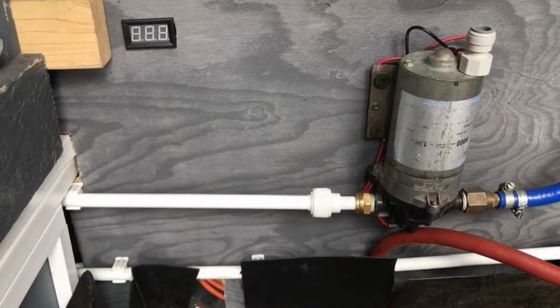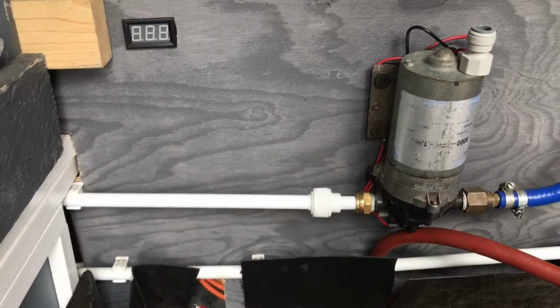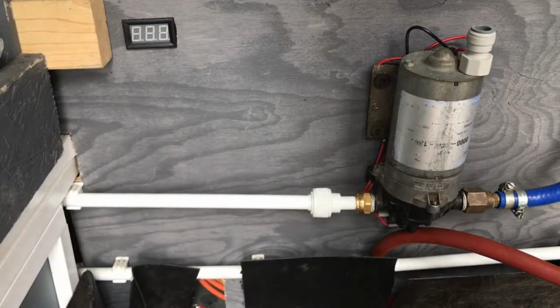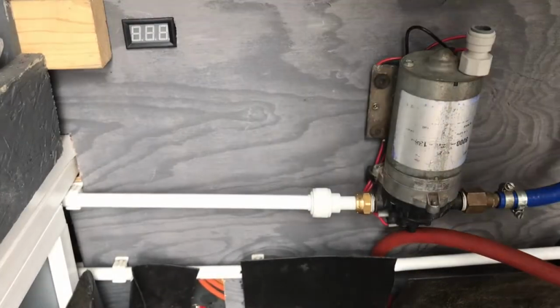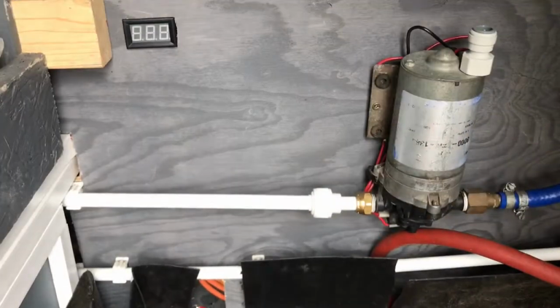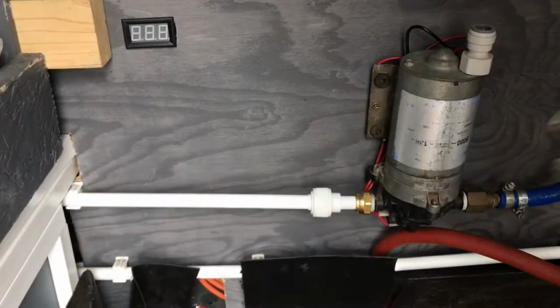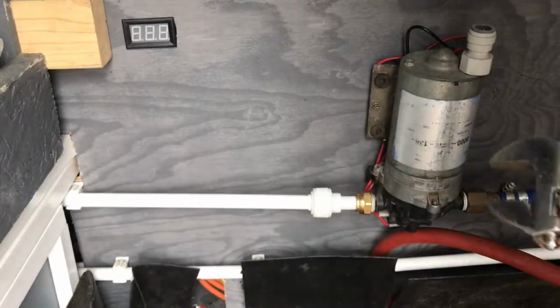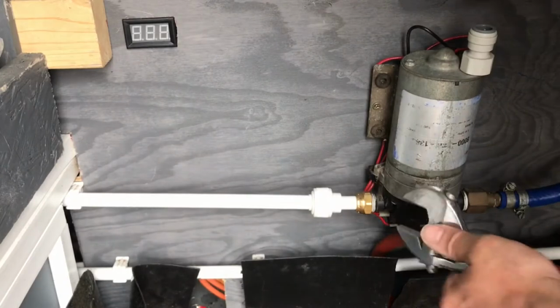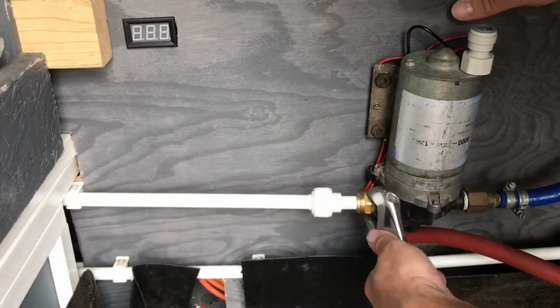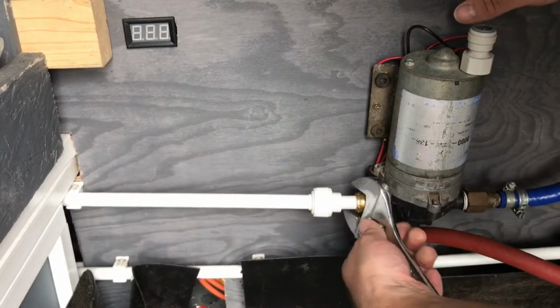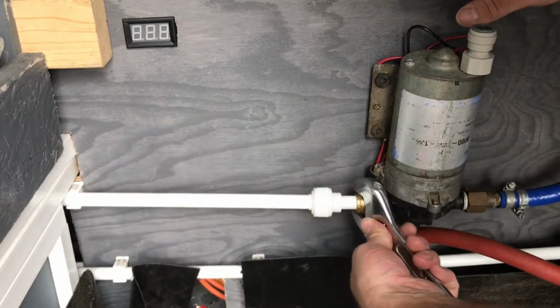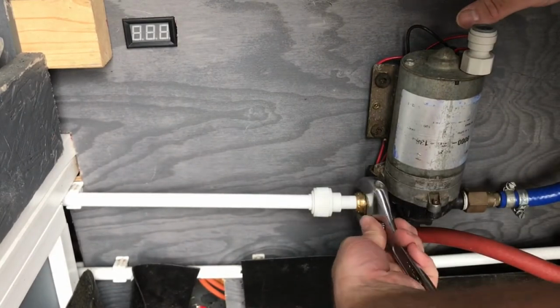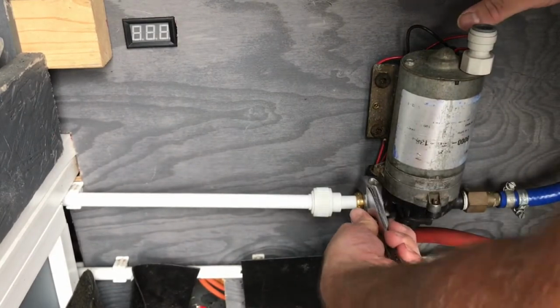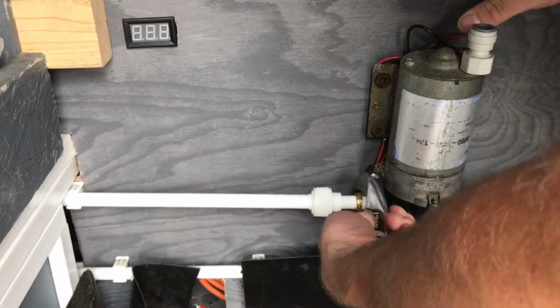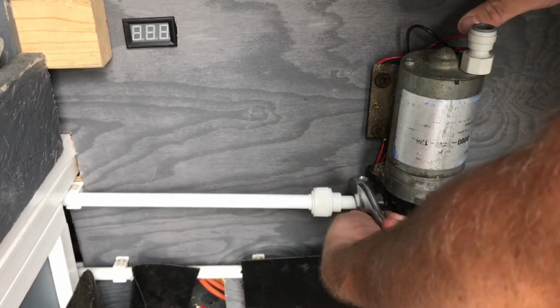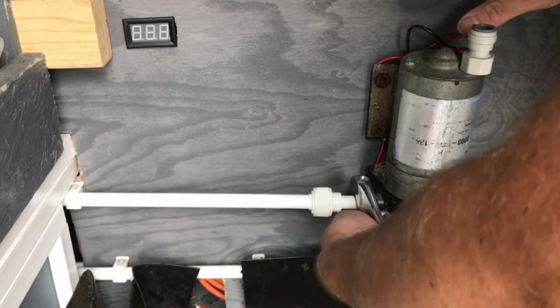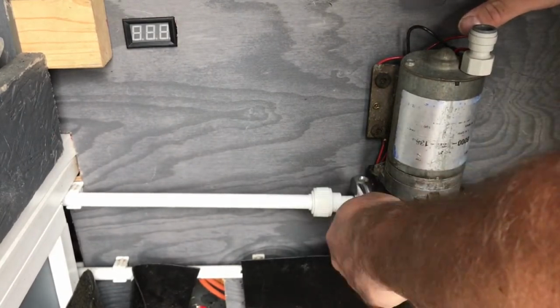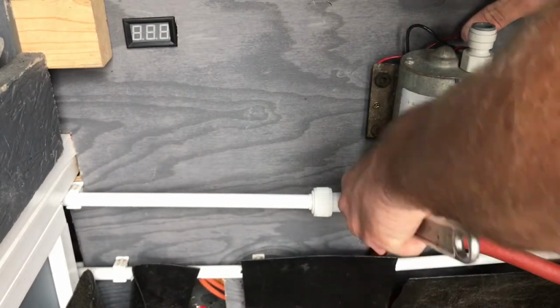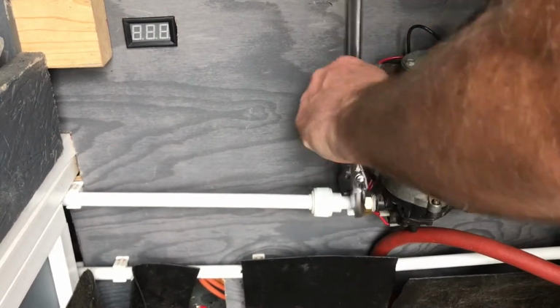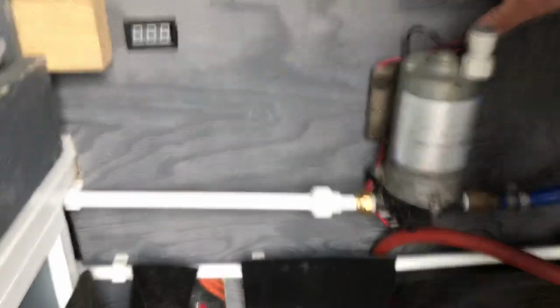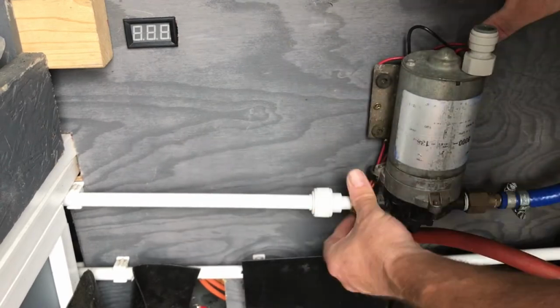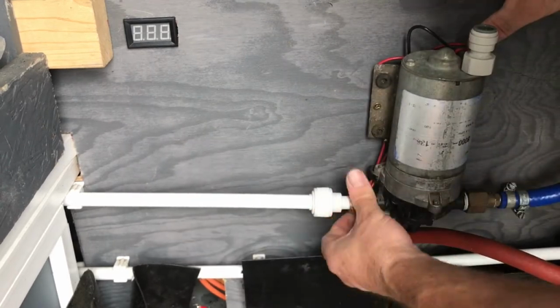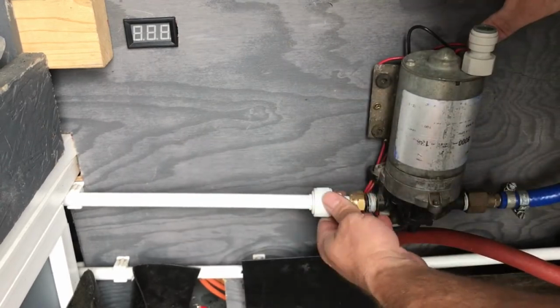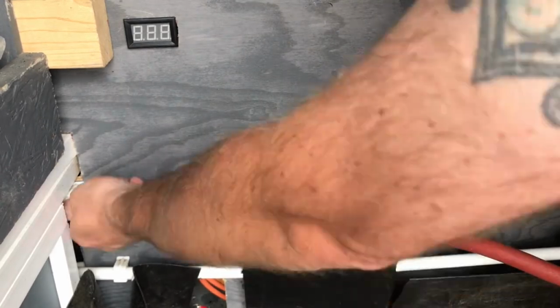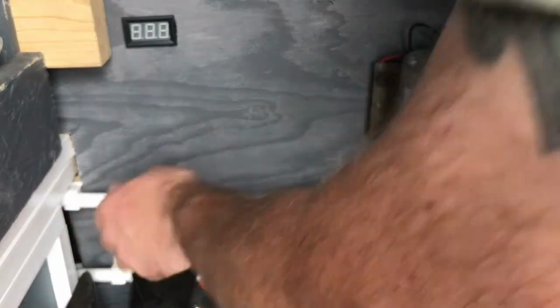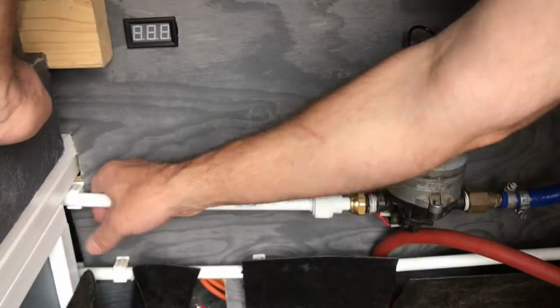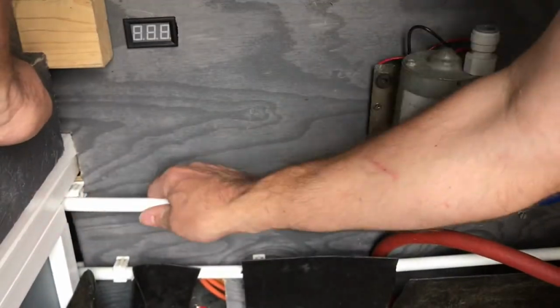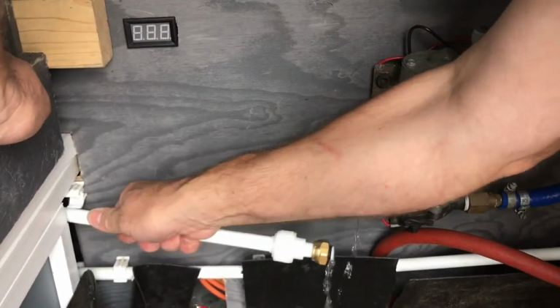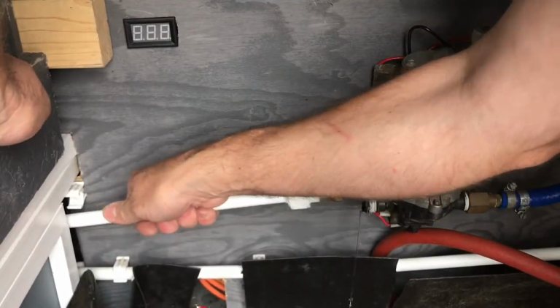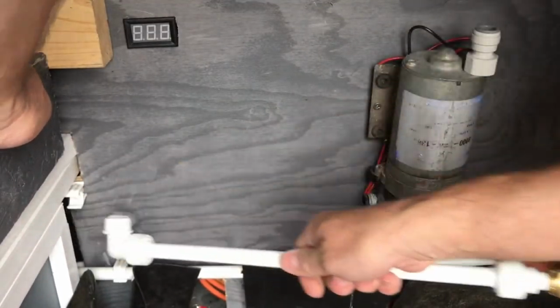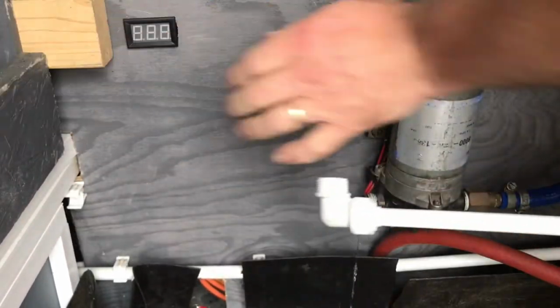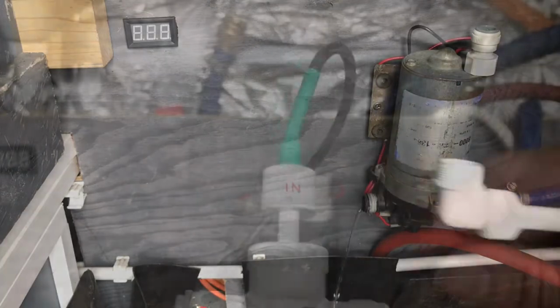I've disconnected the end of my line and now I'm just going to unscrew it from the pump. And that's that section removed.